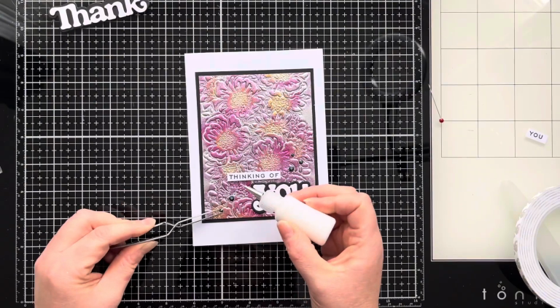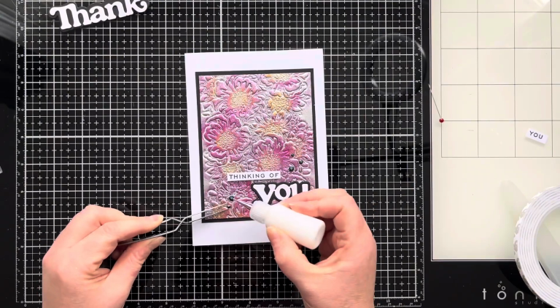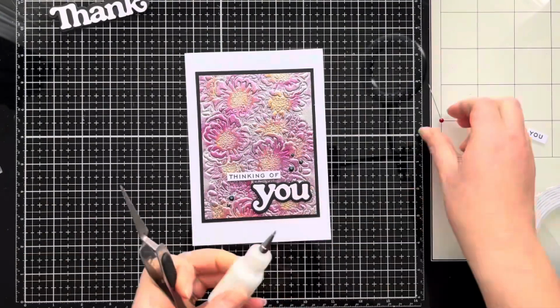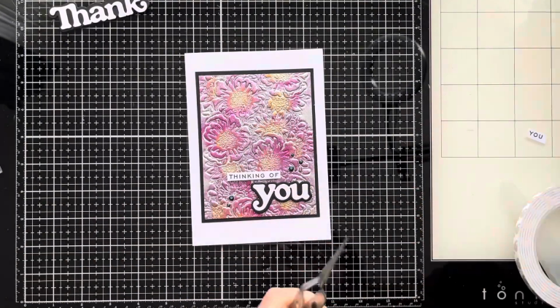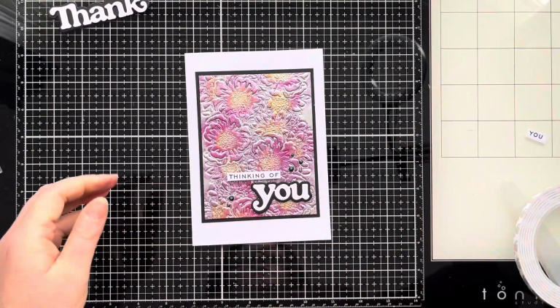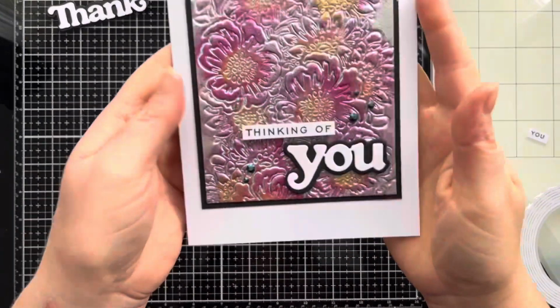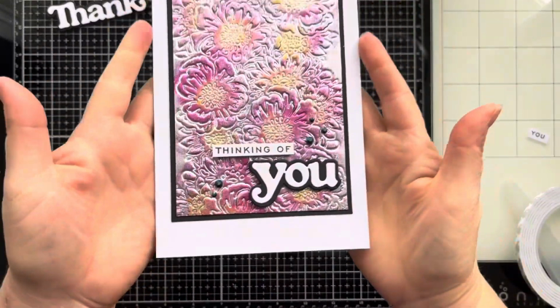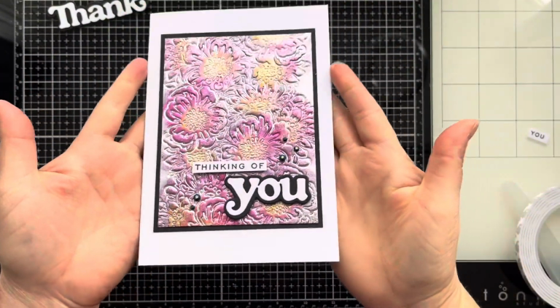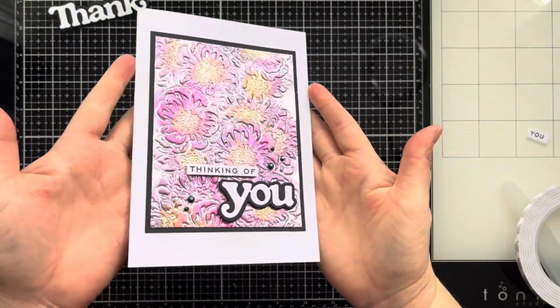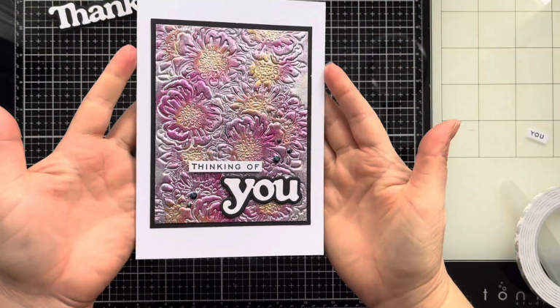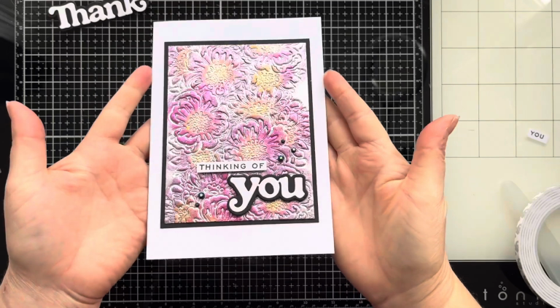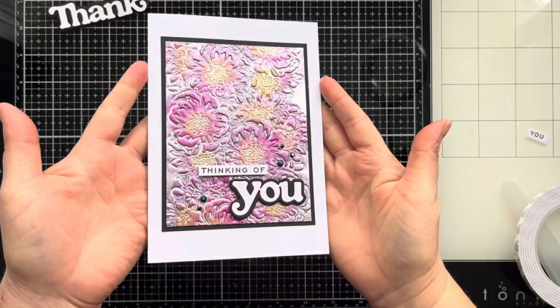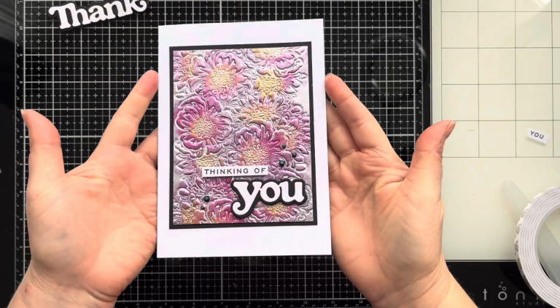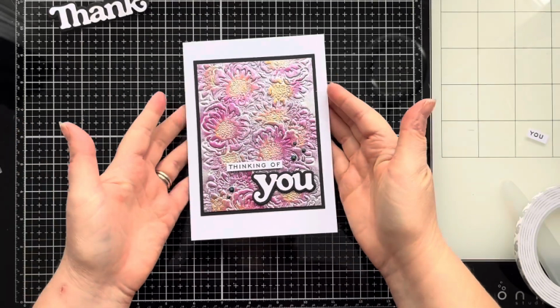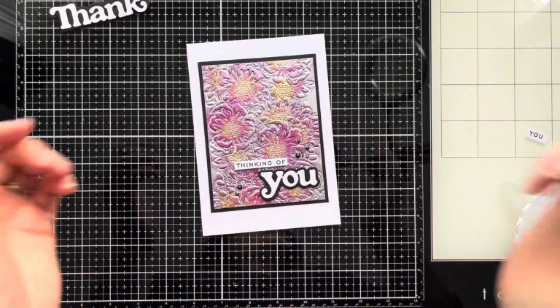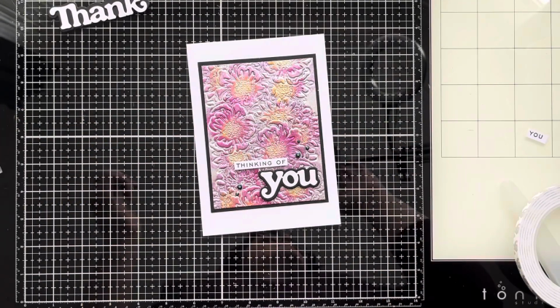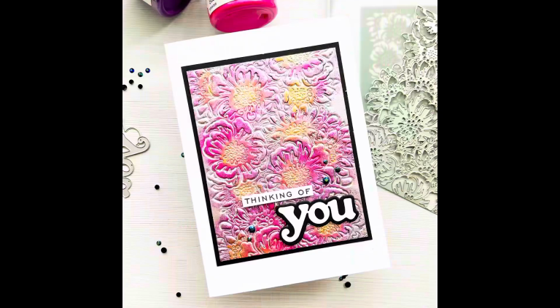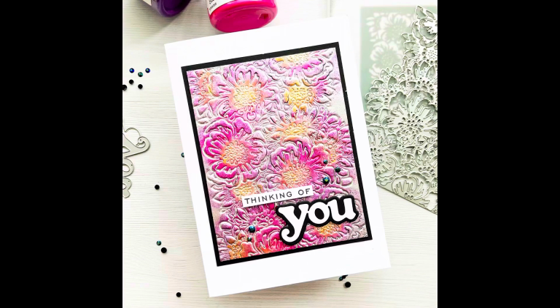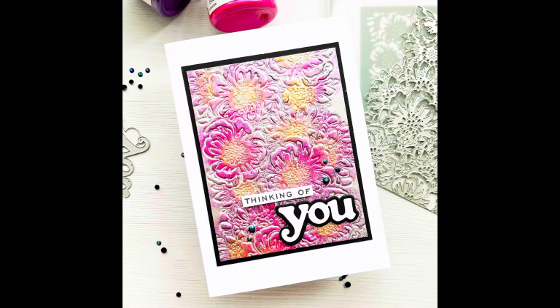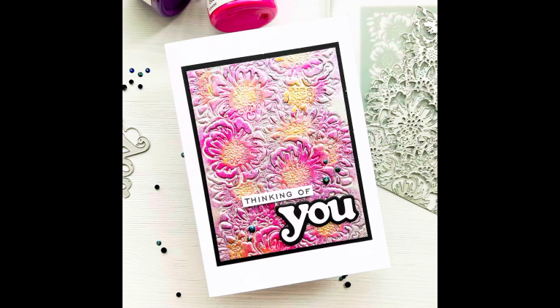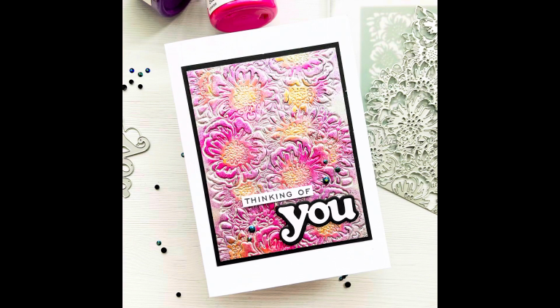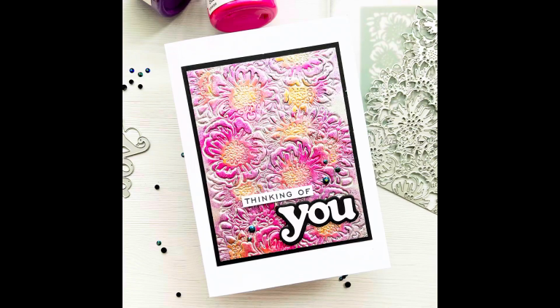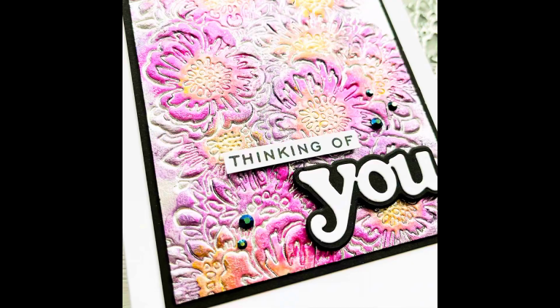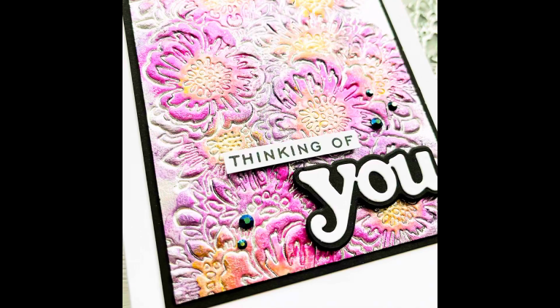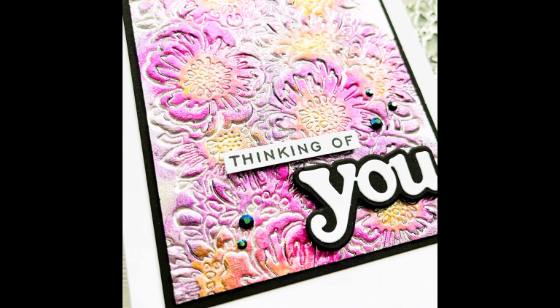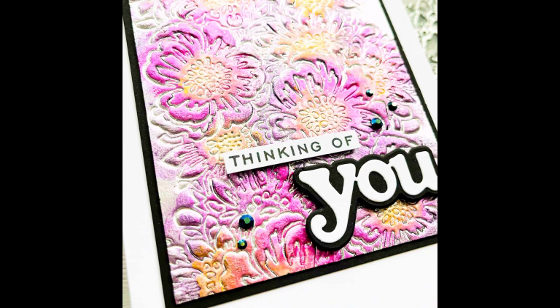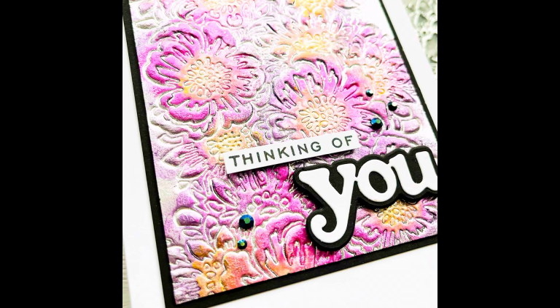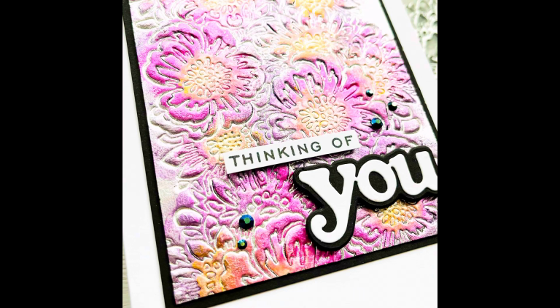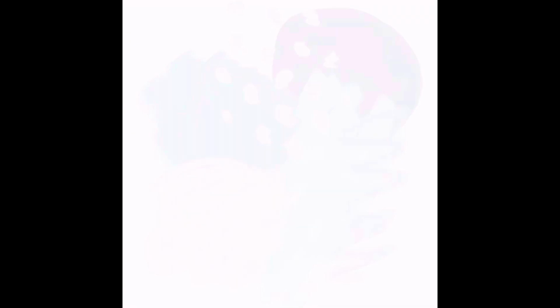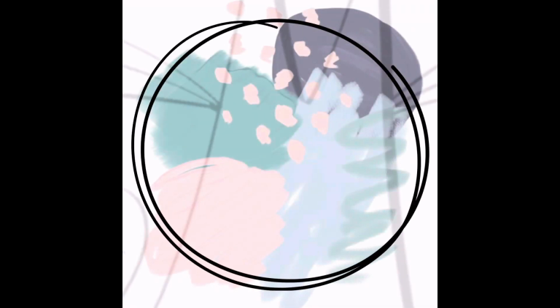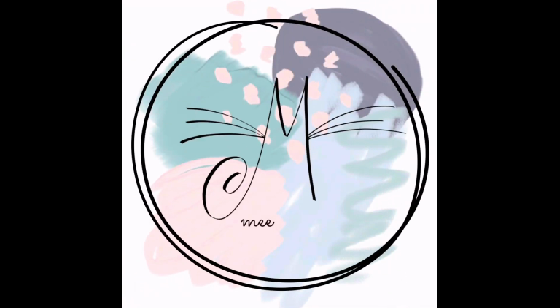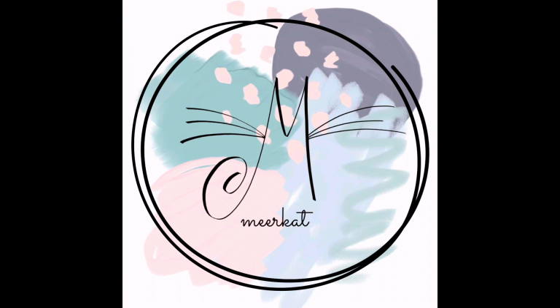And that's the finished card for today, so thank you so much for joining me. I really hope you've enjoyed this tutorial and it's given you some inspiration. Please don't forget to like and leave a comment if you've enjoyed this video — it really helps me out. I'll look forward to seeing you in the next video. Take care!